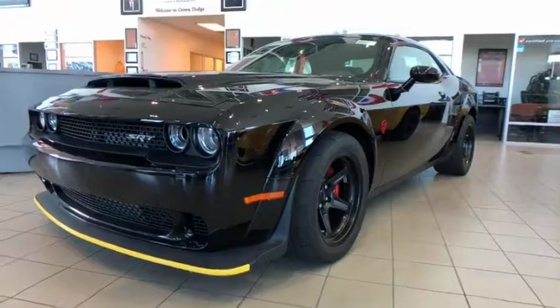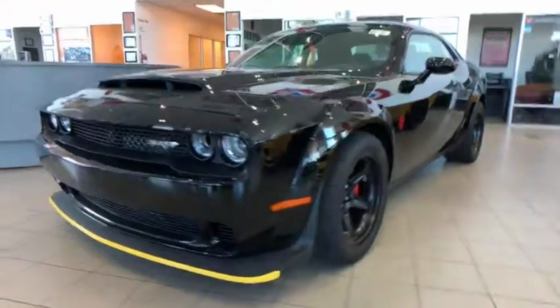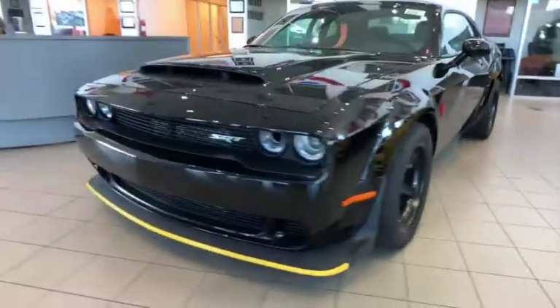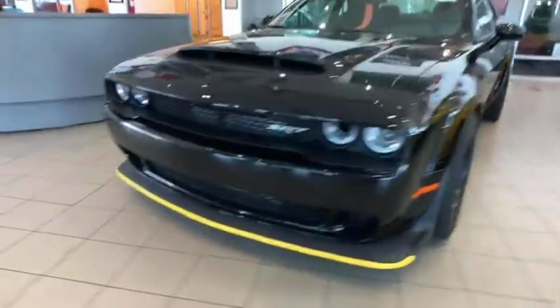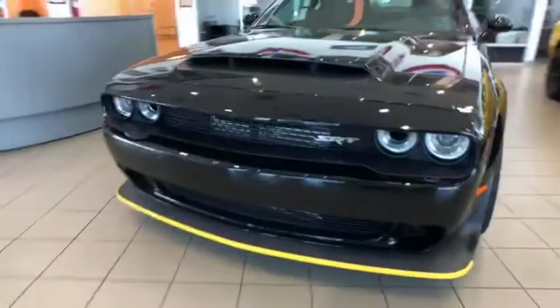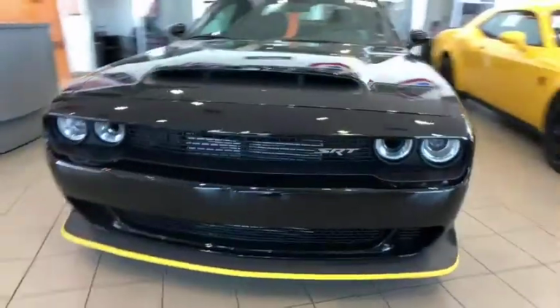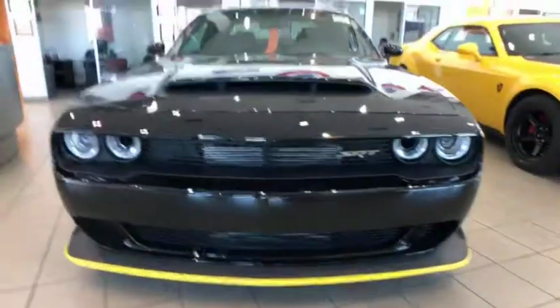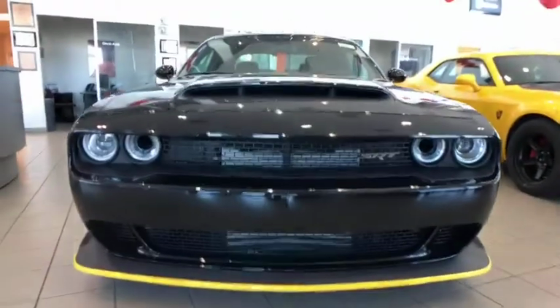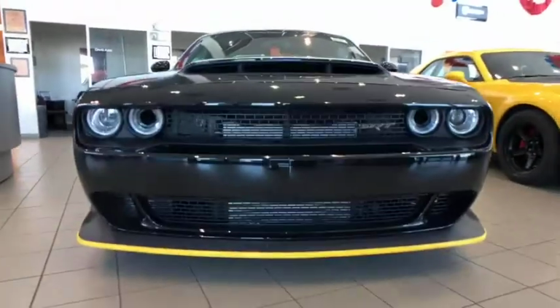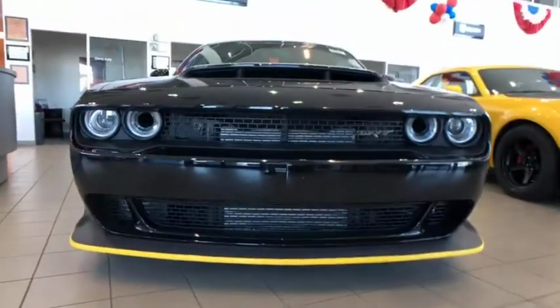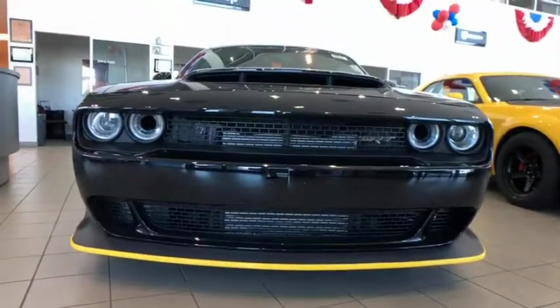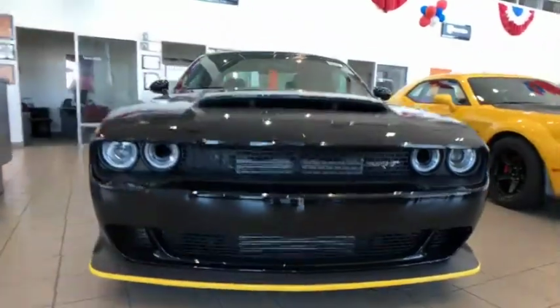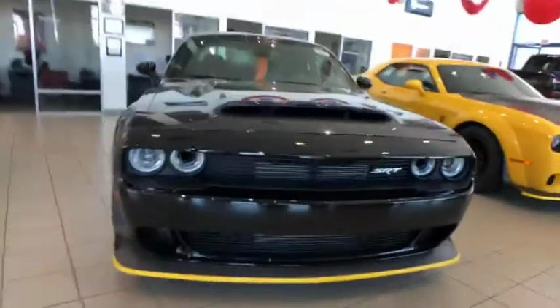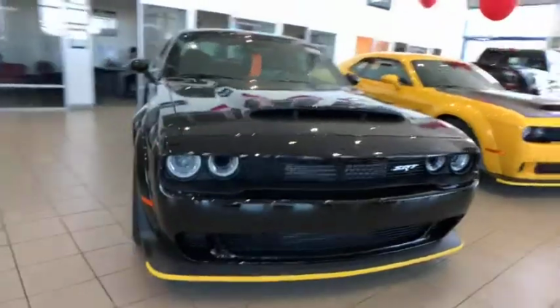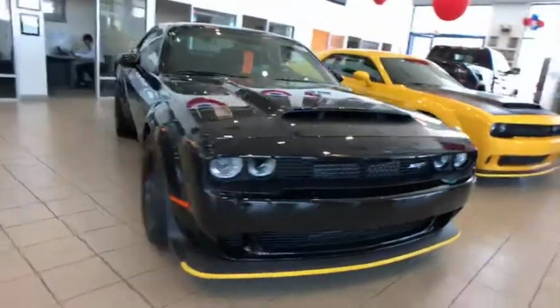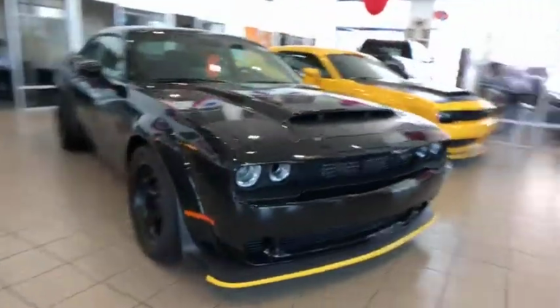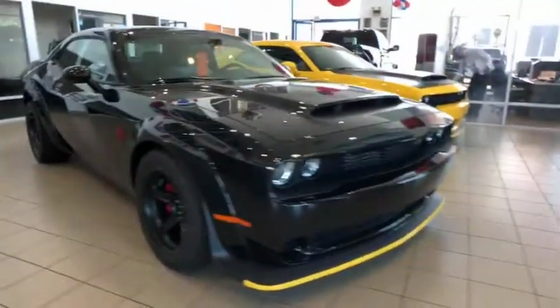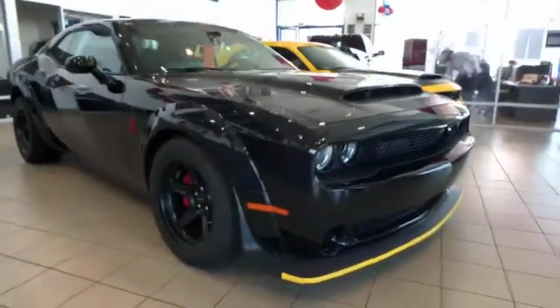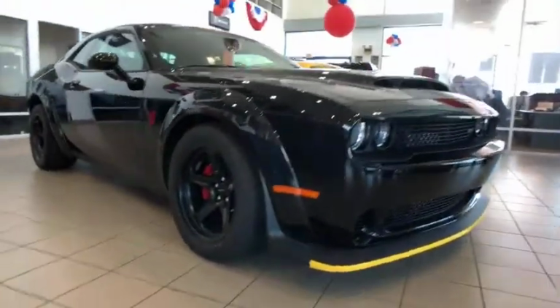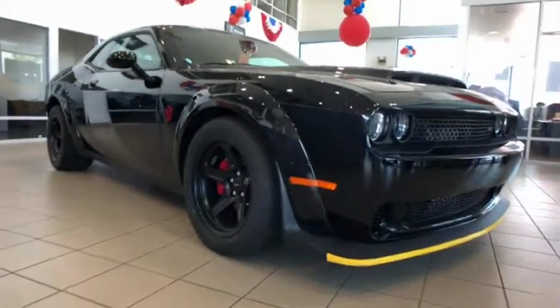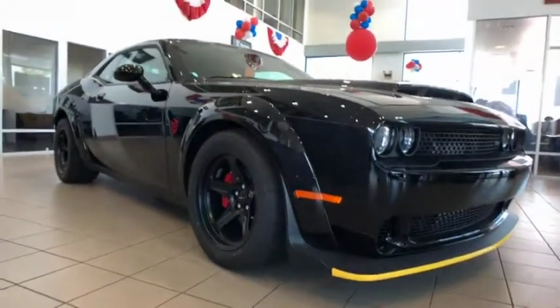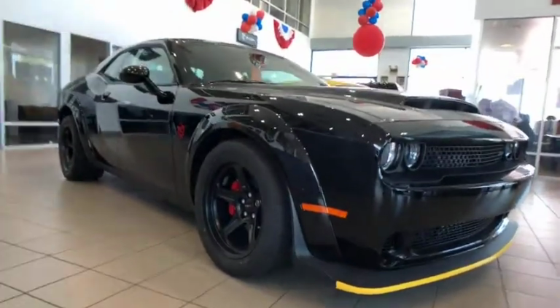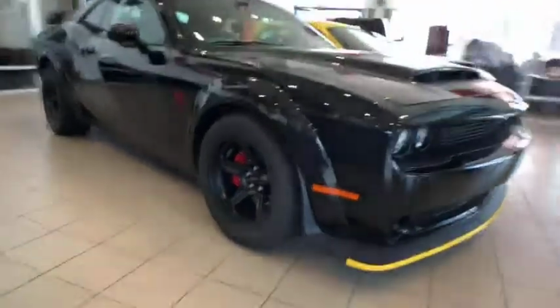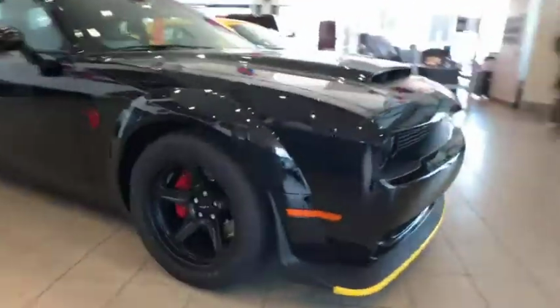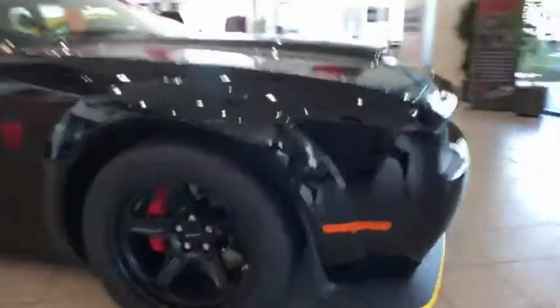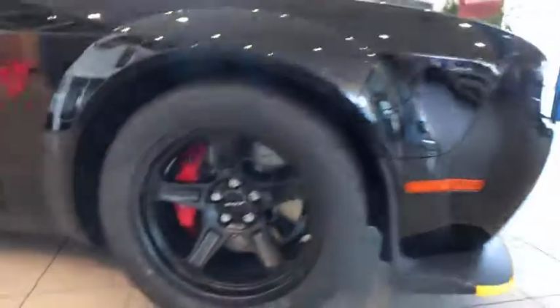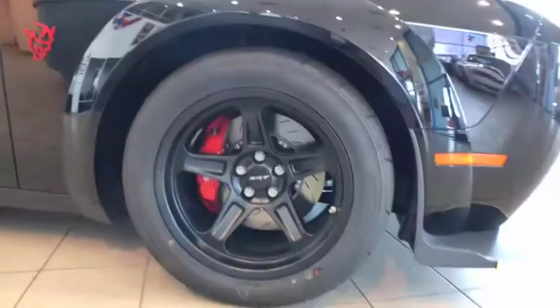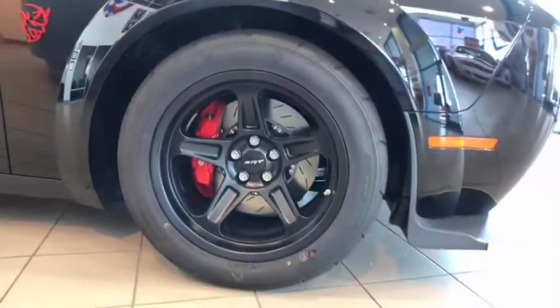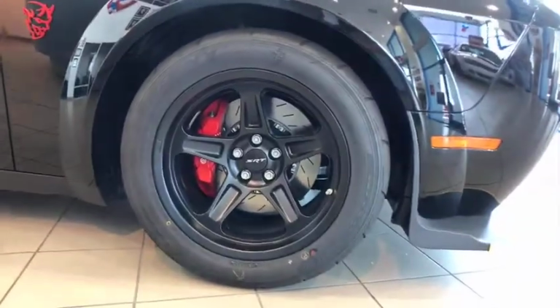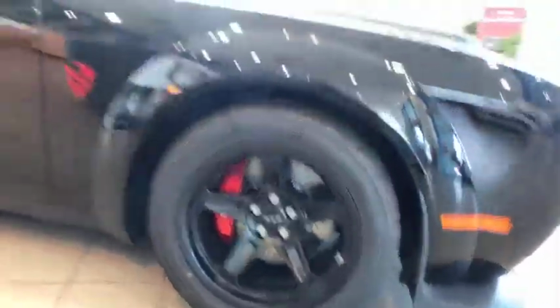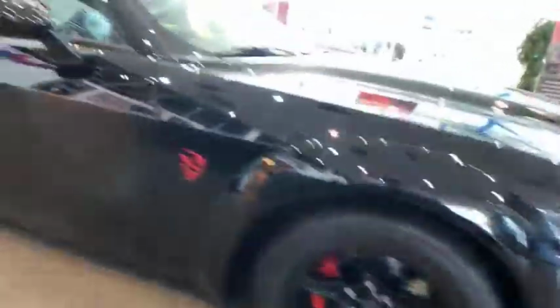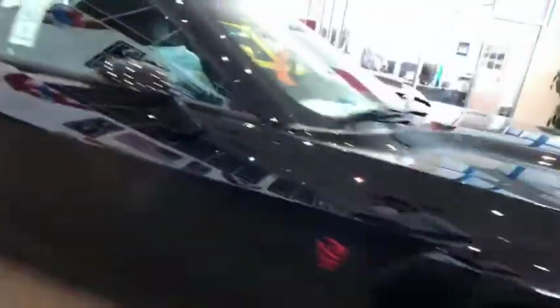The 2018 Dodge Challenger — rated most appealing mid-sized sport car by J.D. Power & Associates — delivers on style and performance. It's powerful, practical, and efficient.